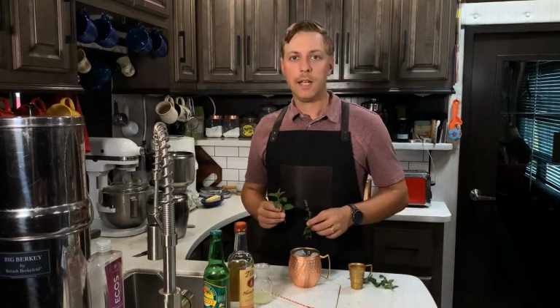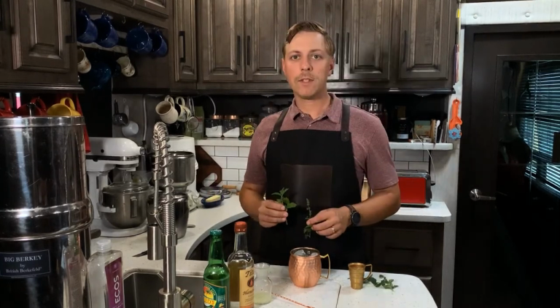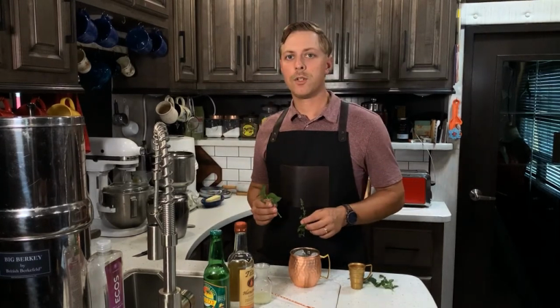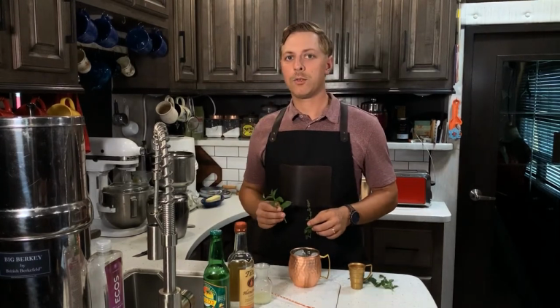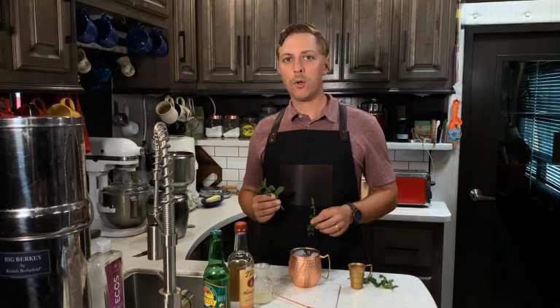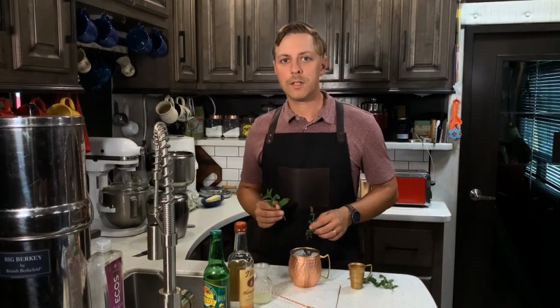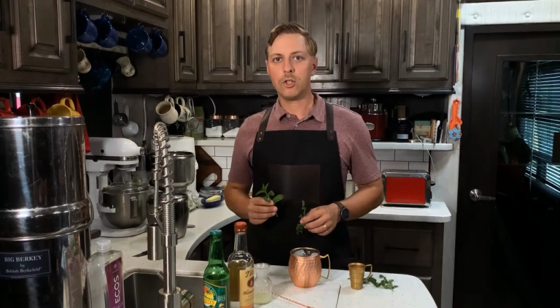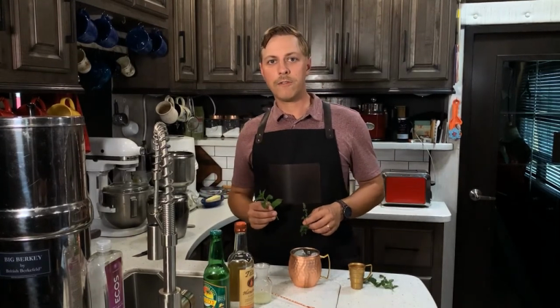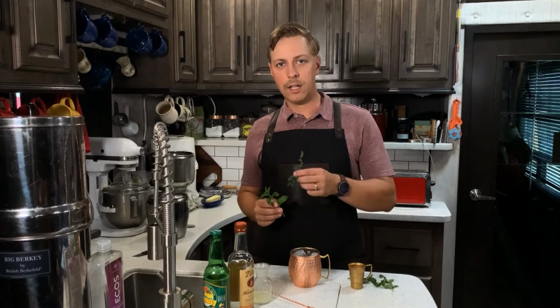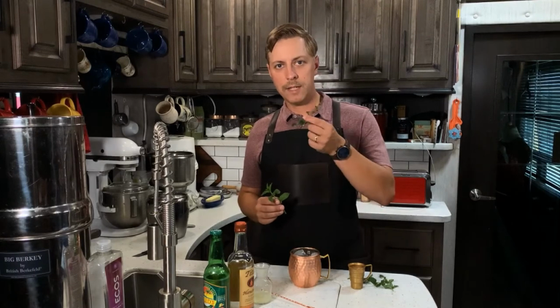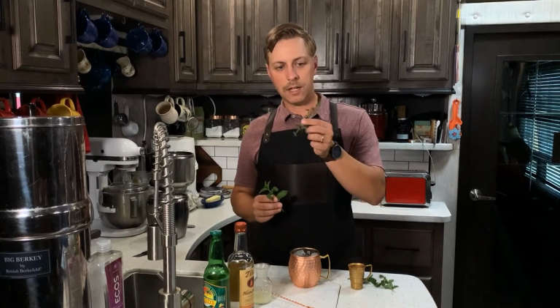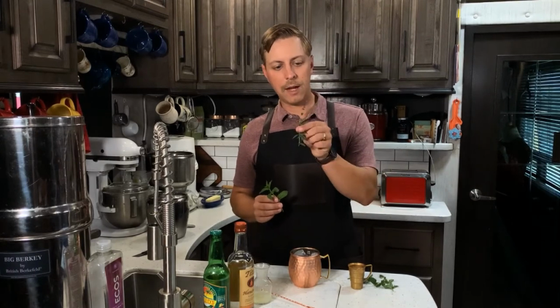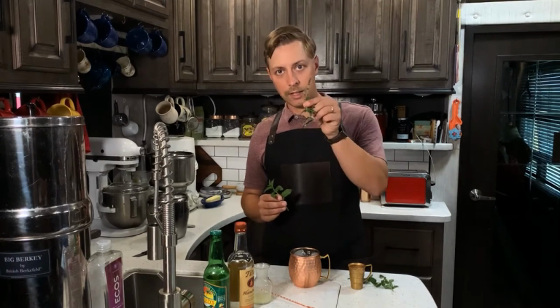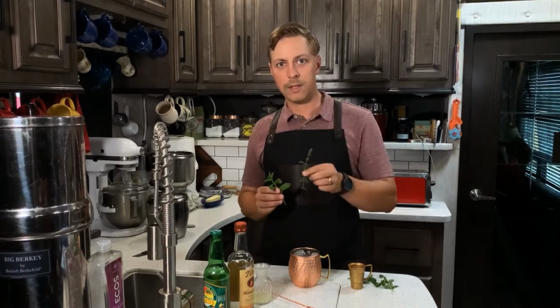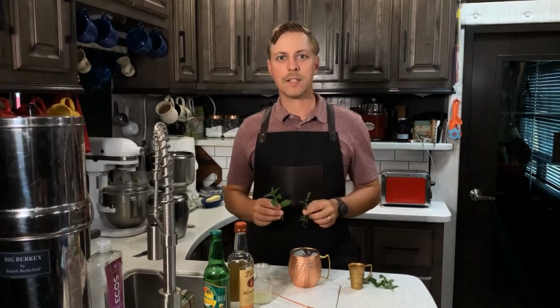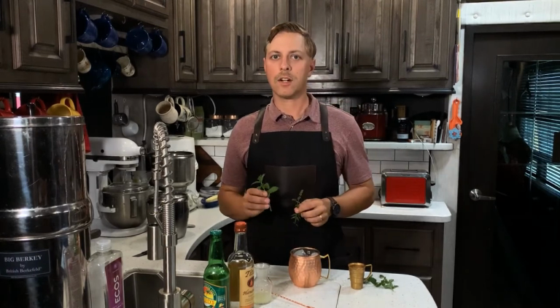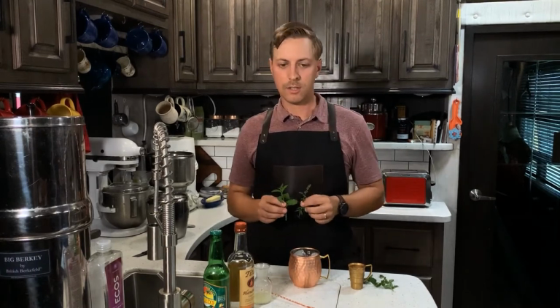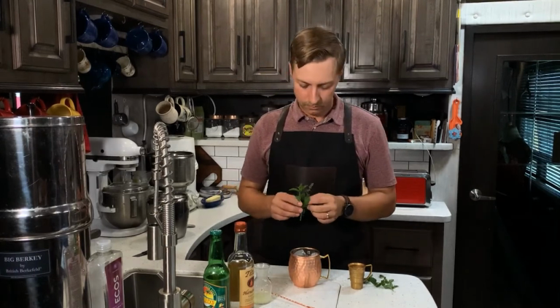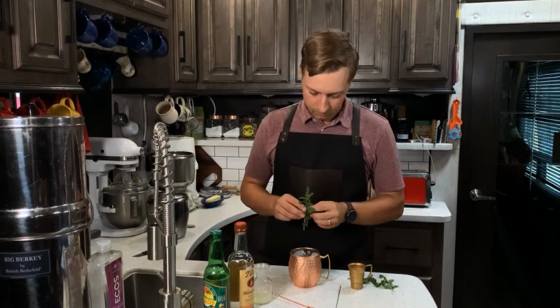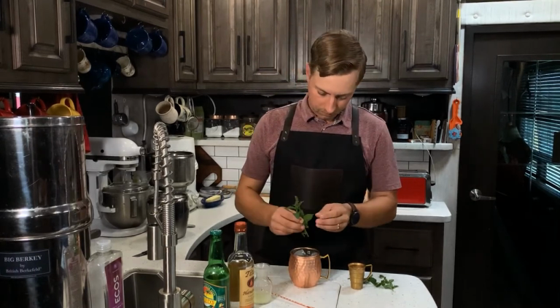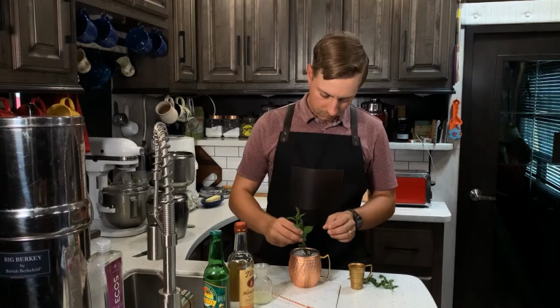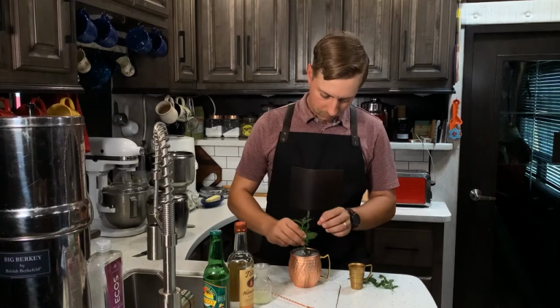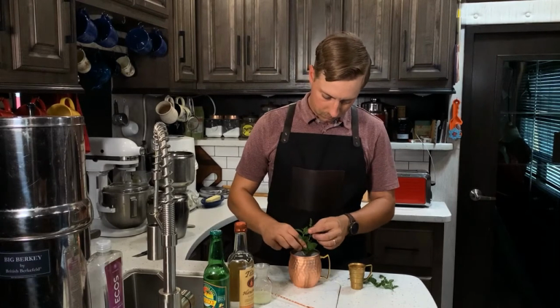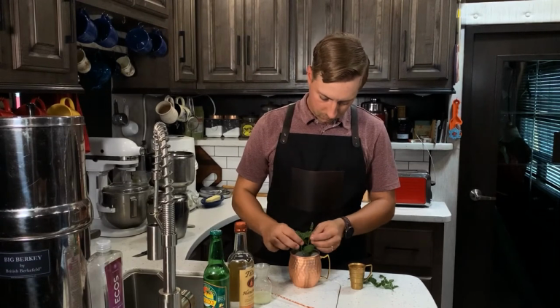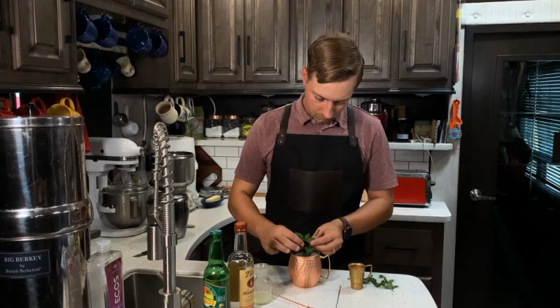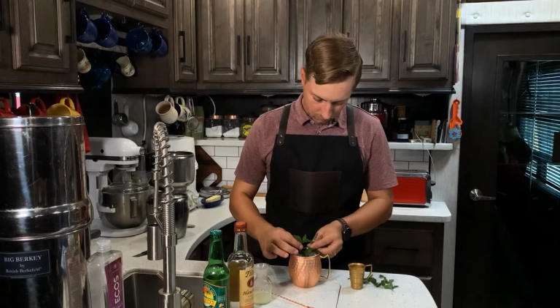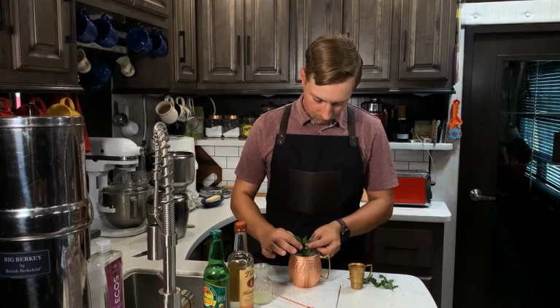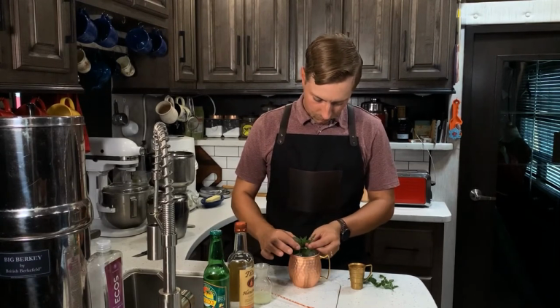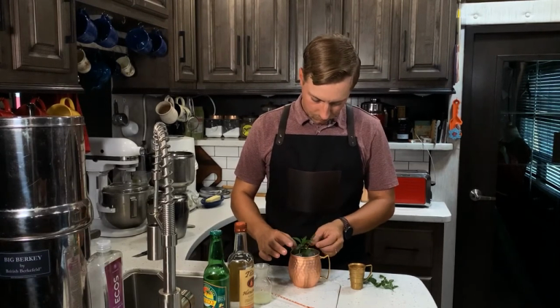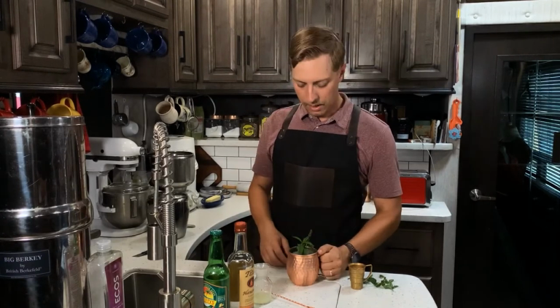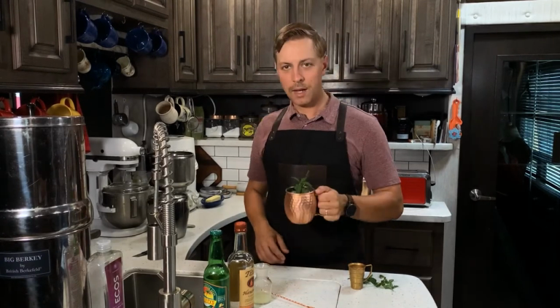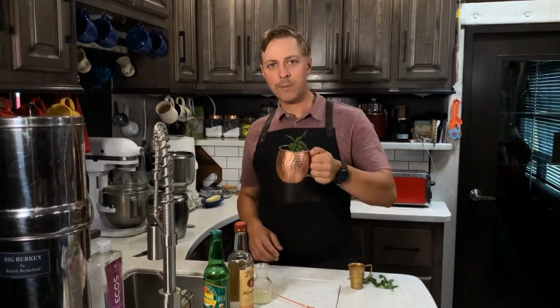If you have the luxury to be able to grow your own mint, you can usually find a few pieces that have flowered, like this one, and that makes a nice garnish. And that's the Moscow Mule.